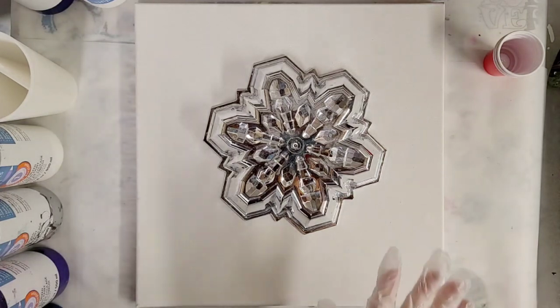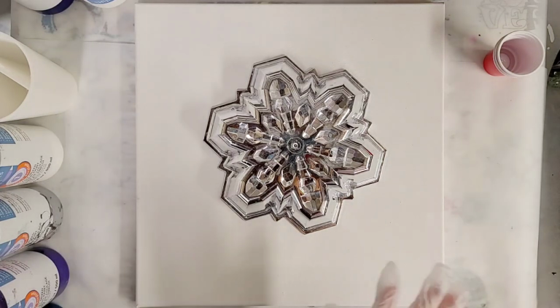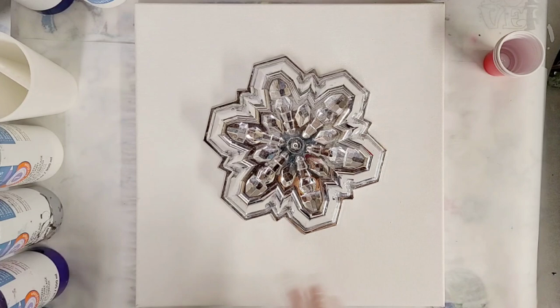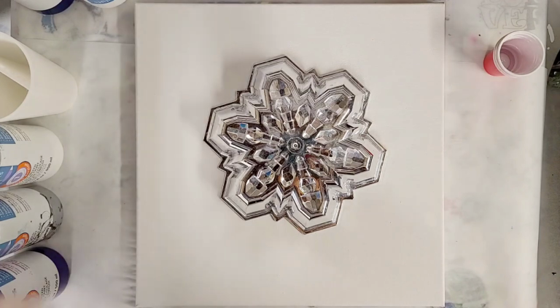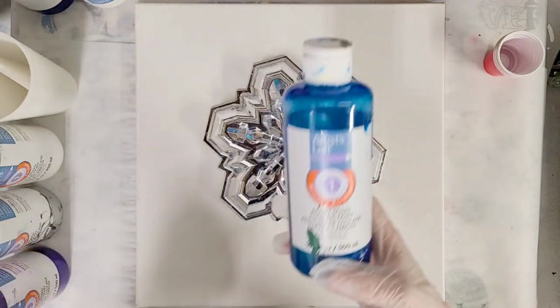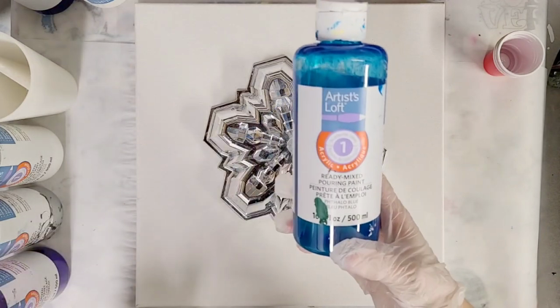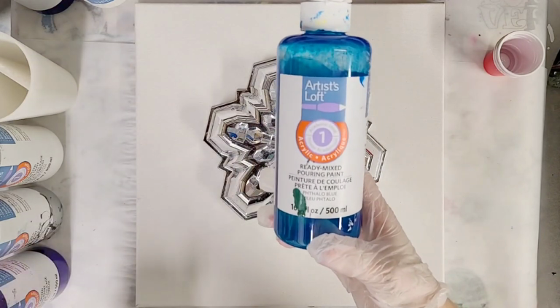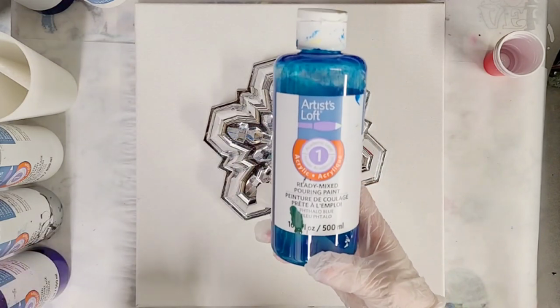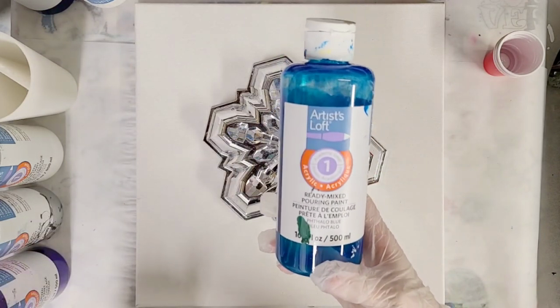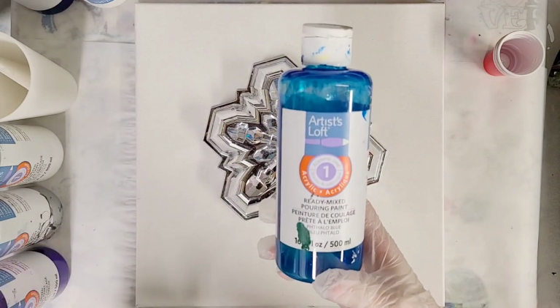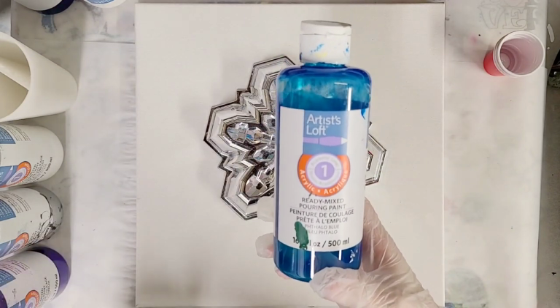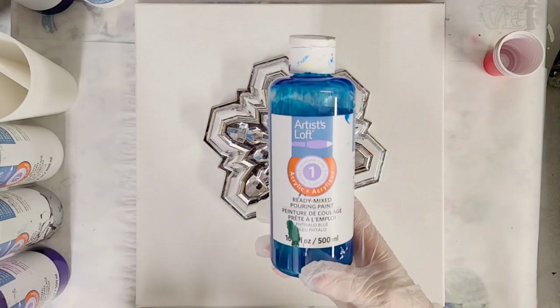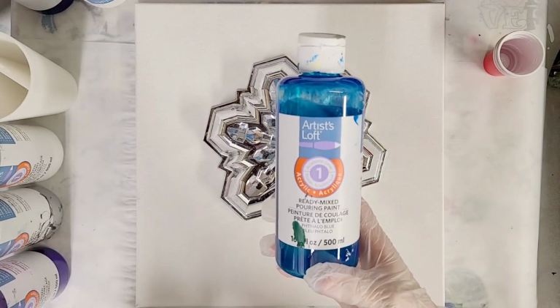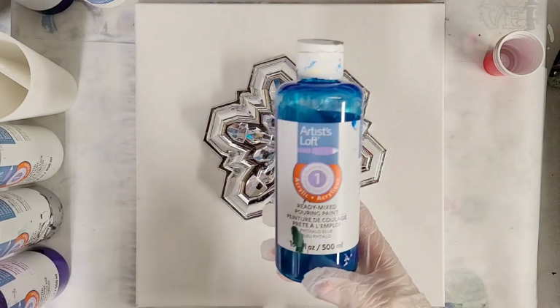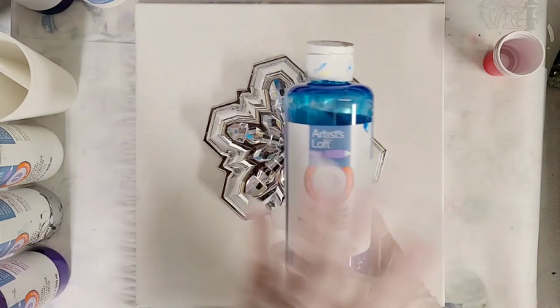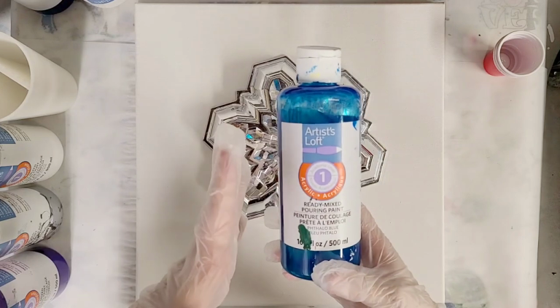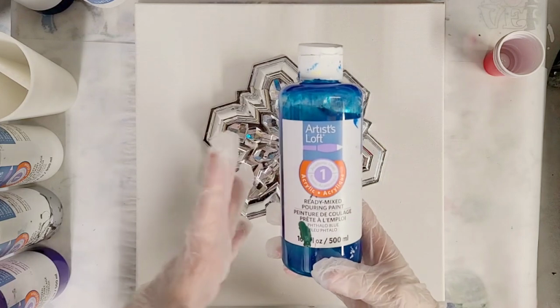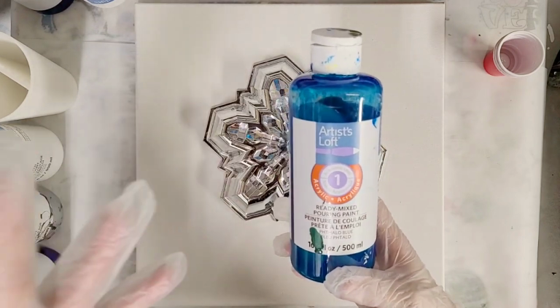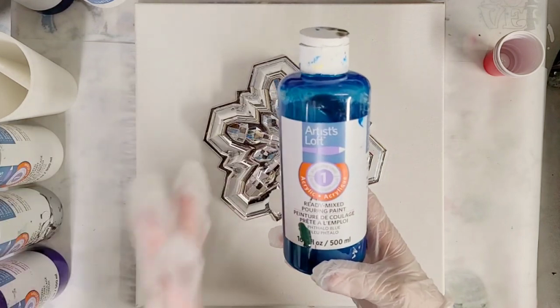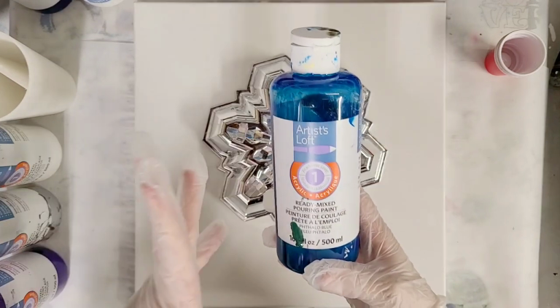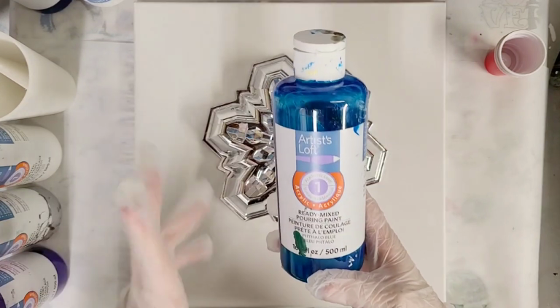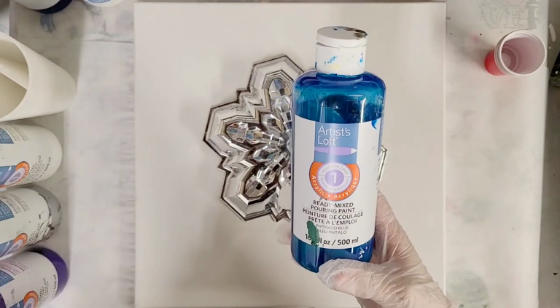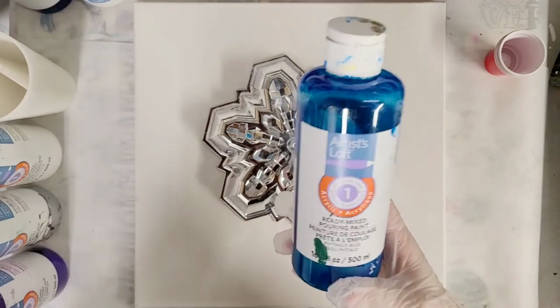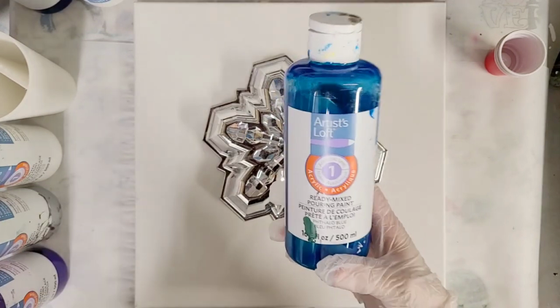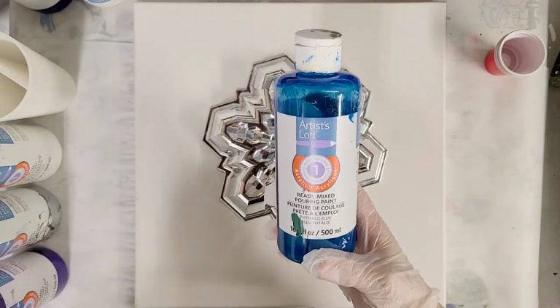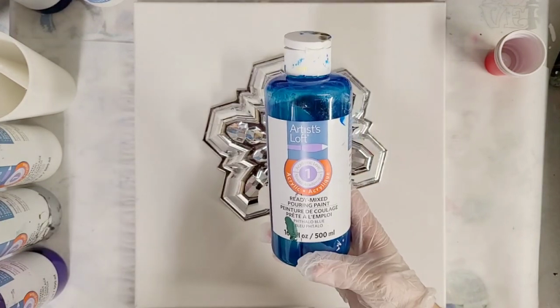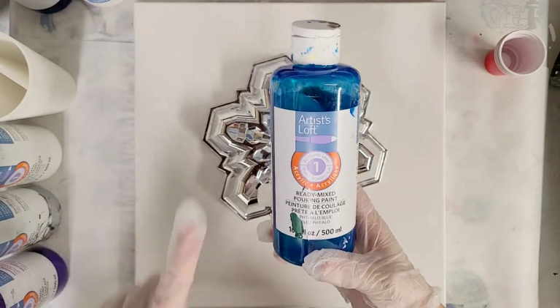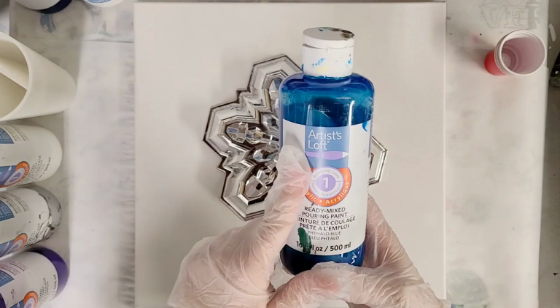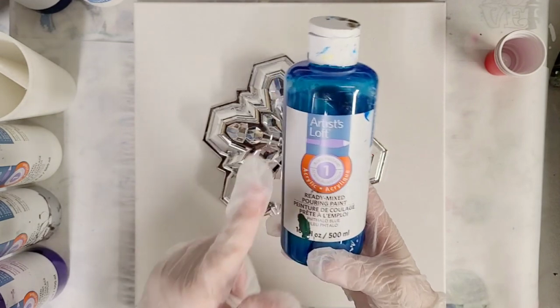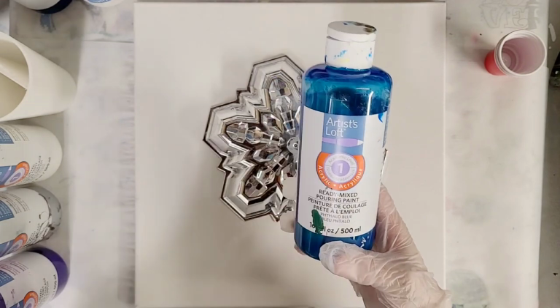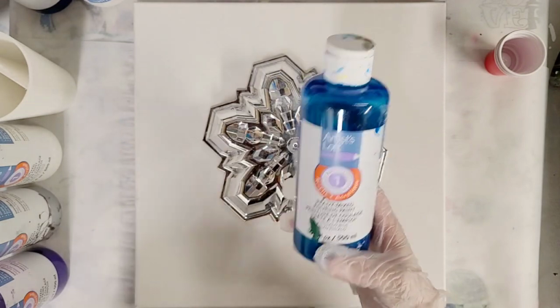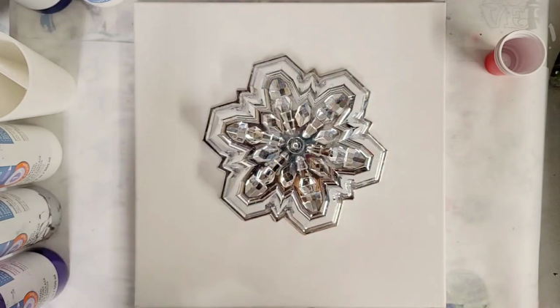For this one, I am going to use the Artist Loft Ready Mixed Pouring Paint. For anyone who has questions on these, they are just ready-to-go pouring paint — you don't add anything to them. These specific ones you get at Michael's.